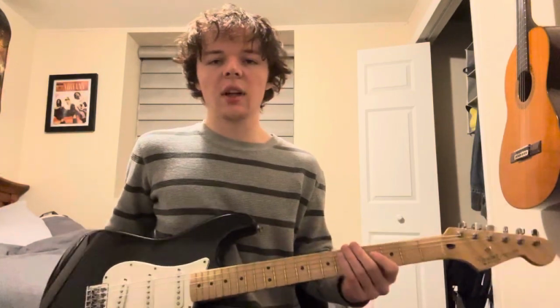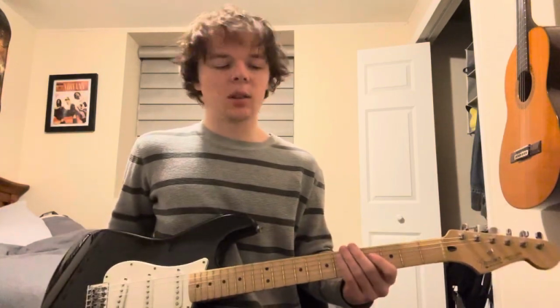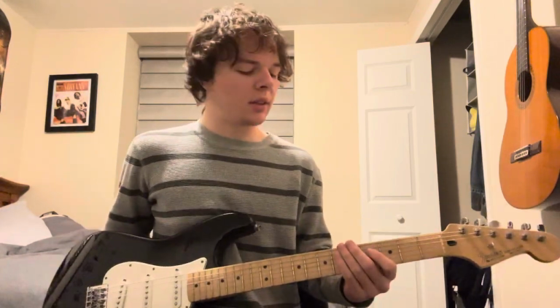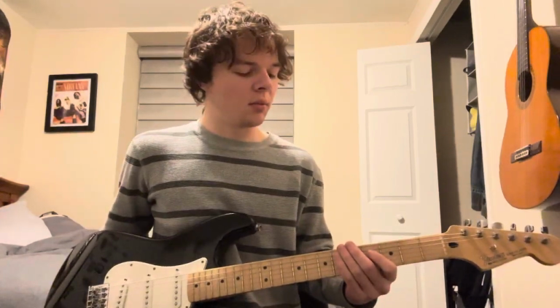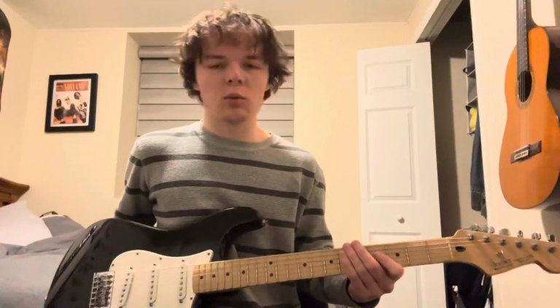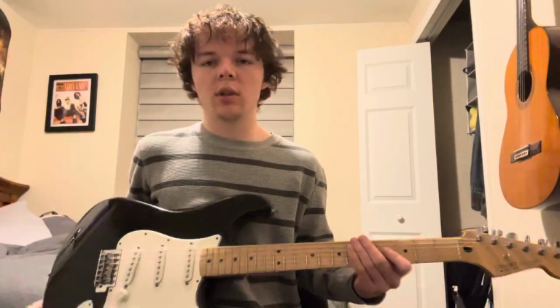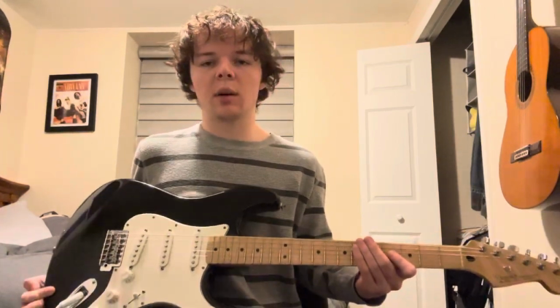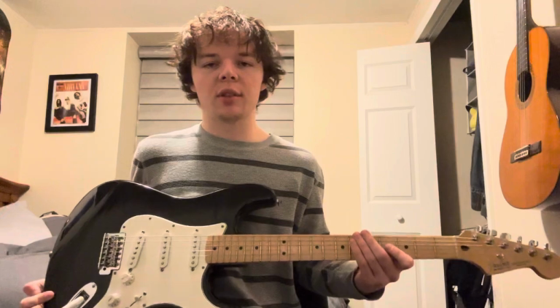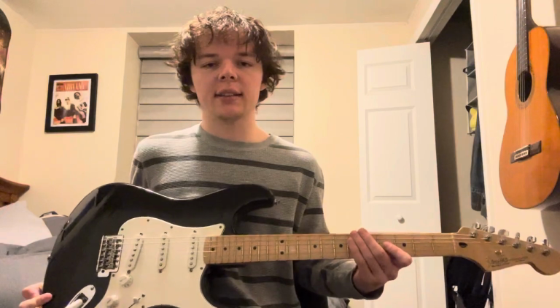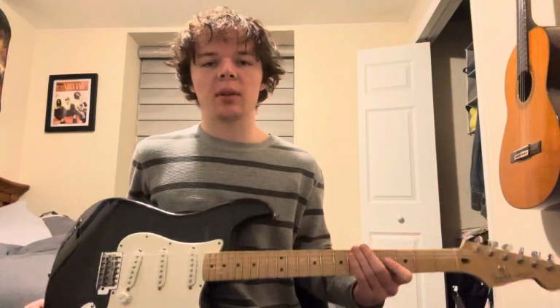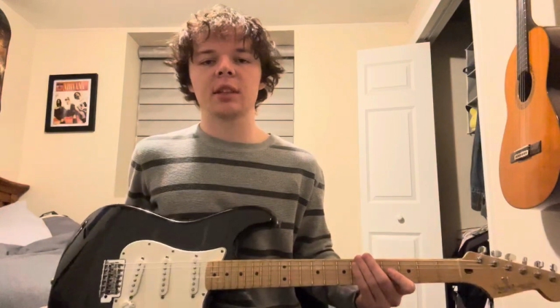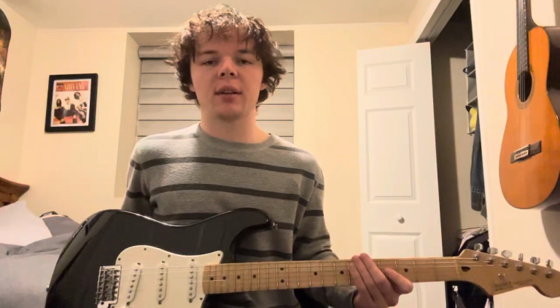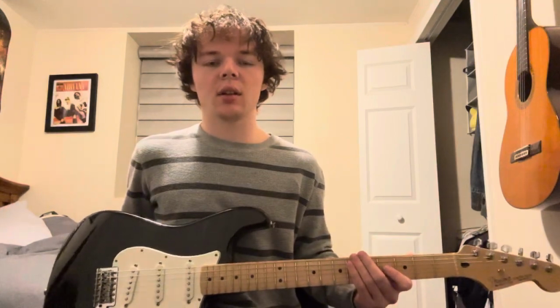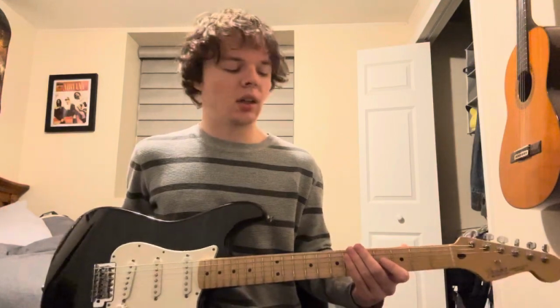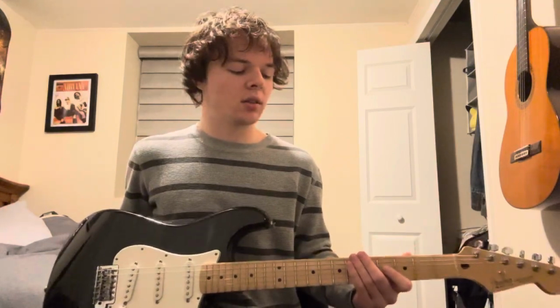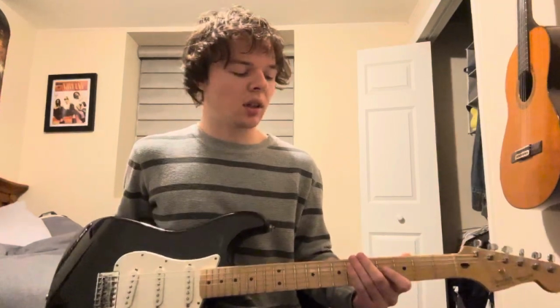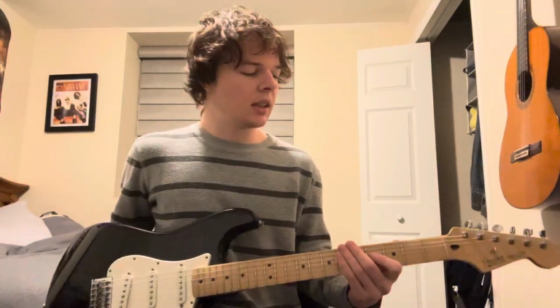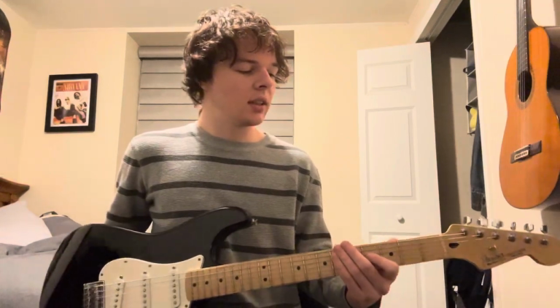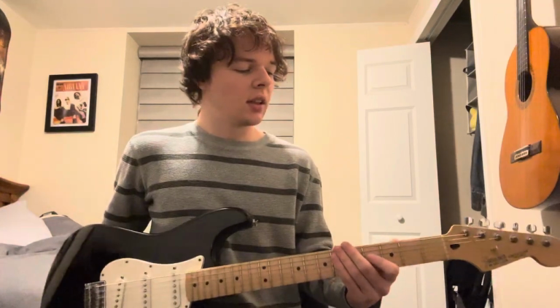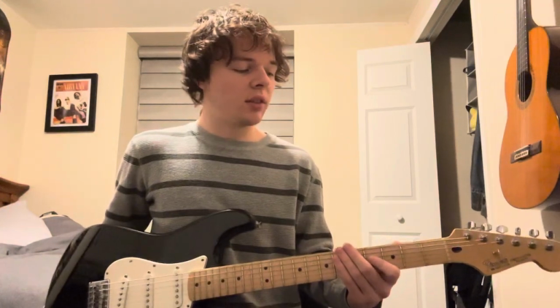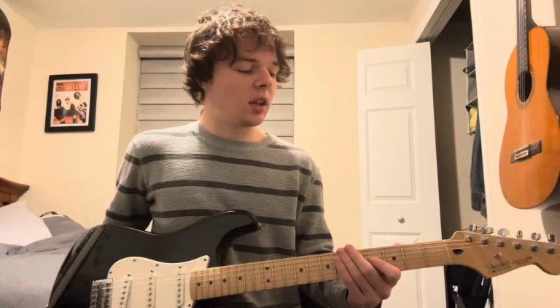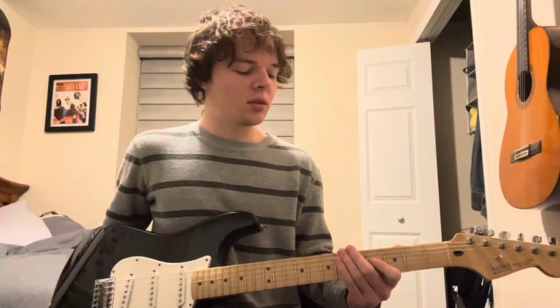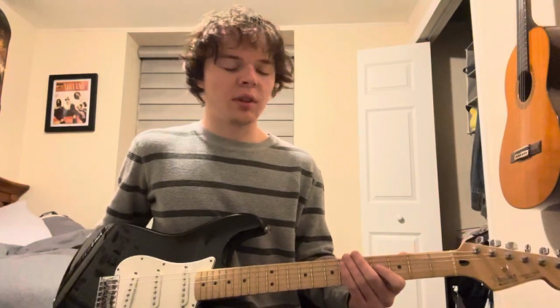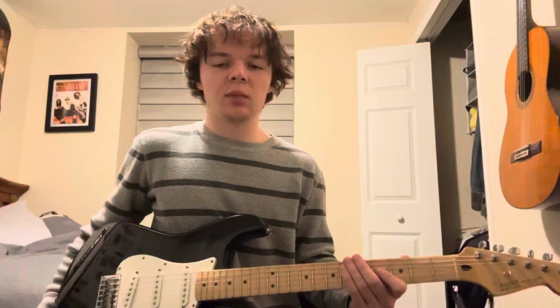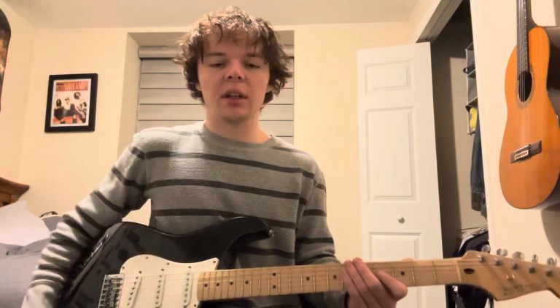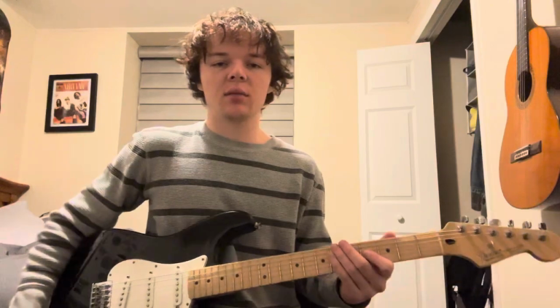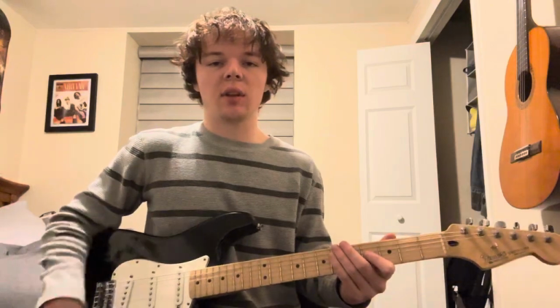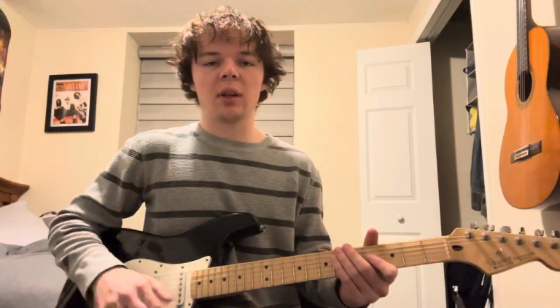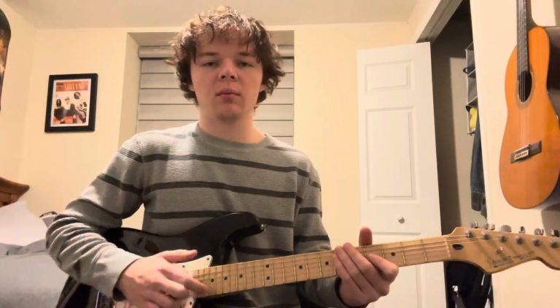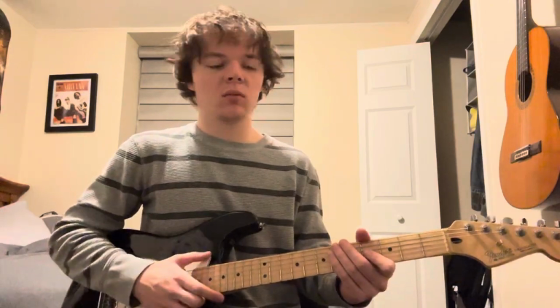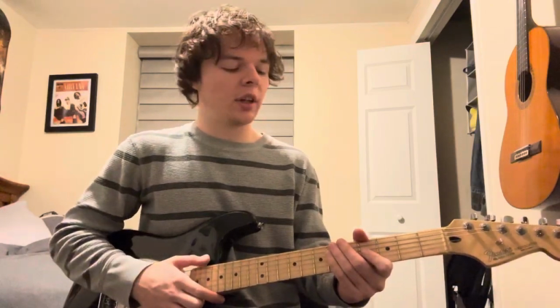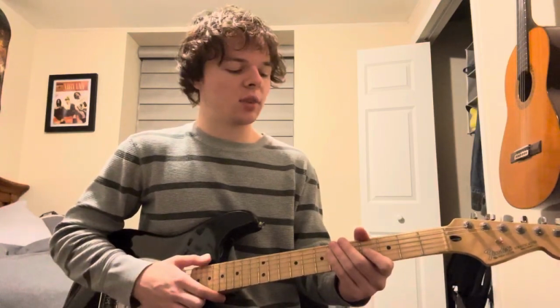What's up guys, my name's Will, and I'll be showing you guys how to play Sick Breaker on guitar. Love this song, it's really easy to play, really fun to play. Really awesome song.